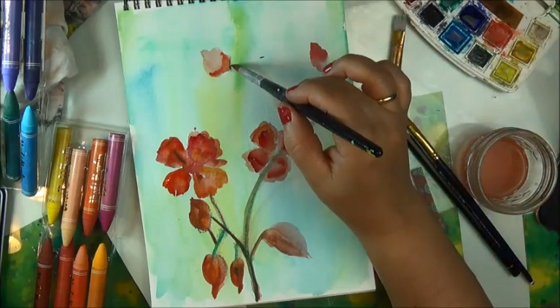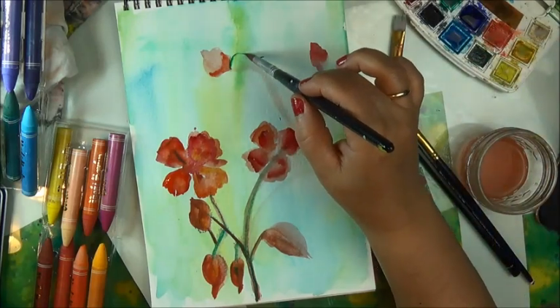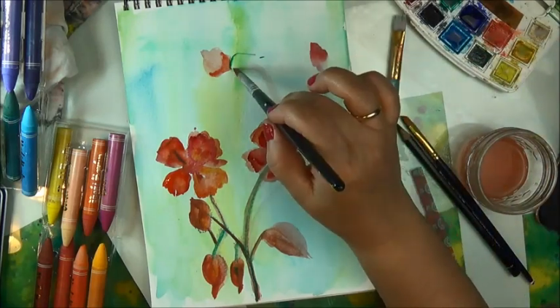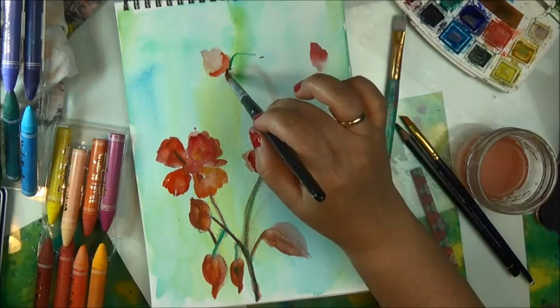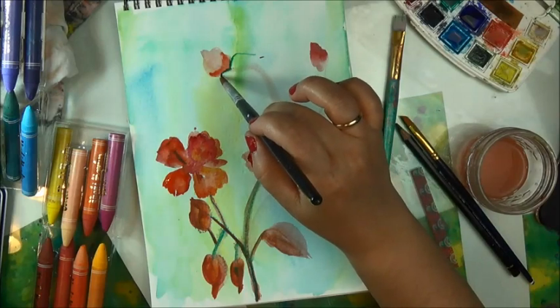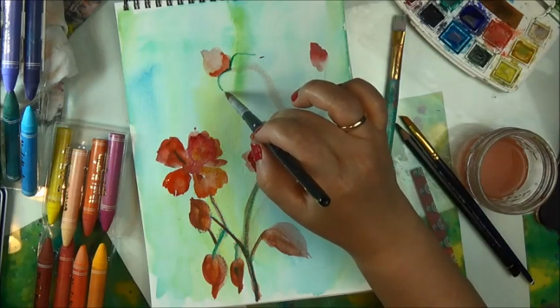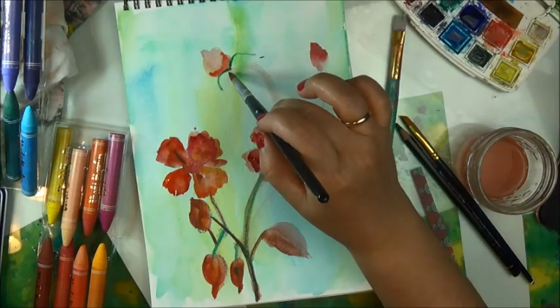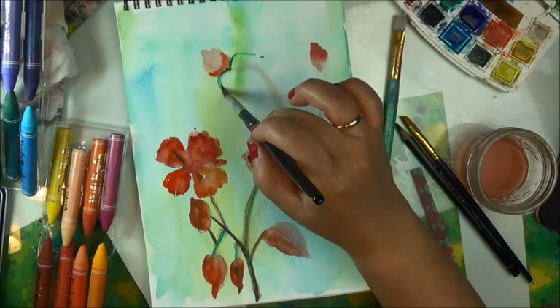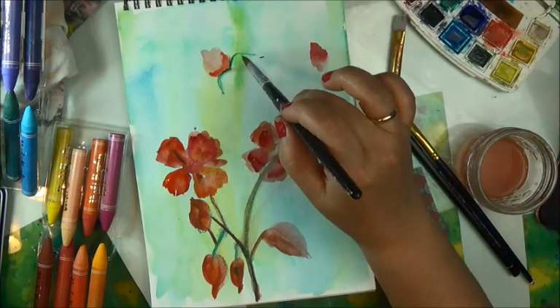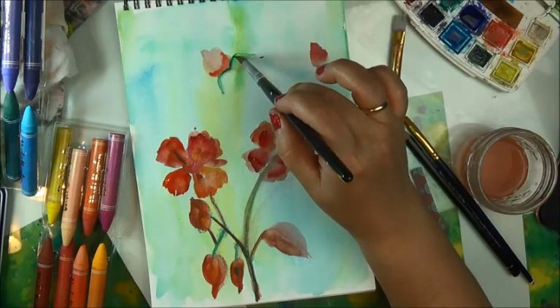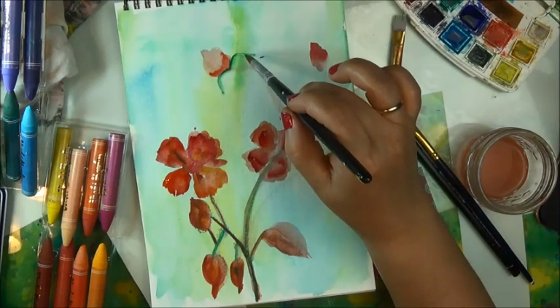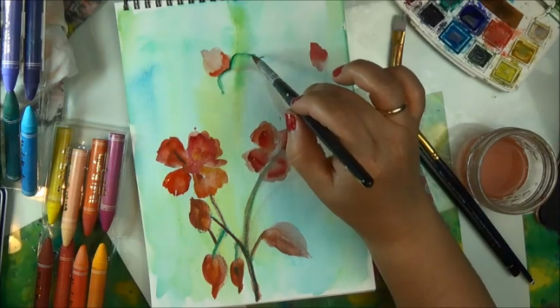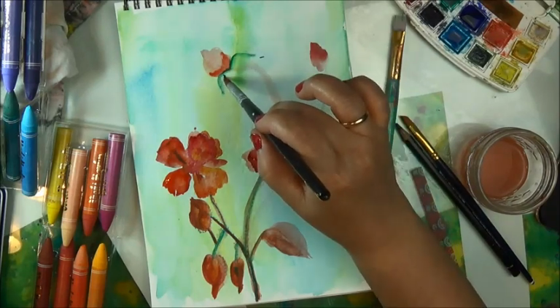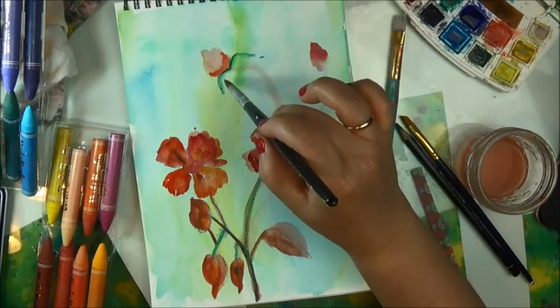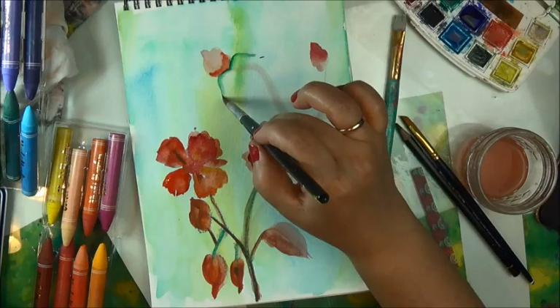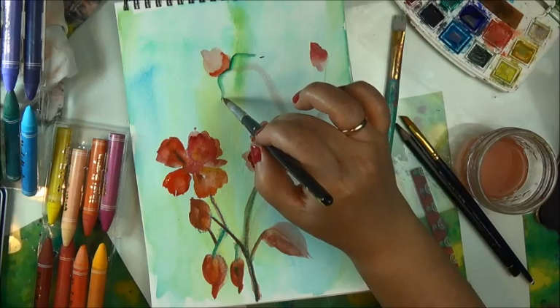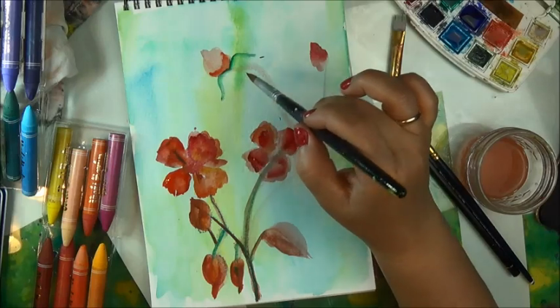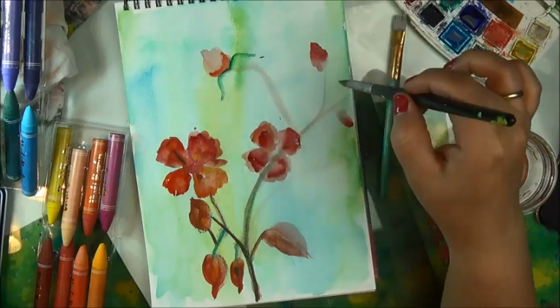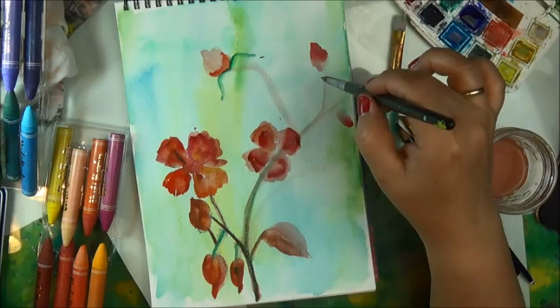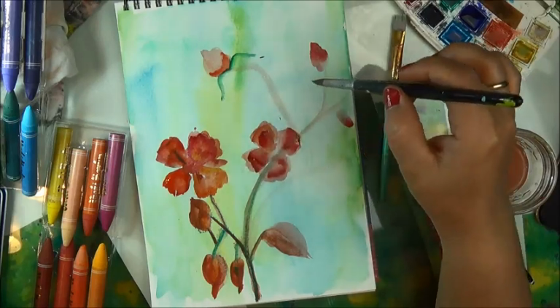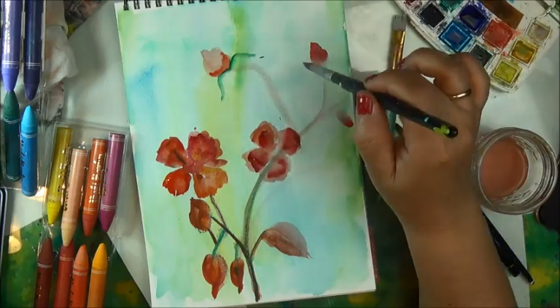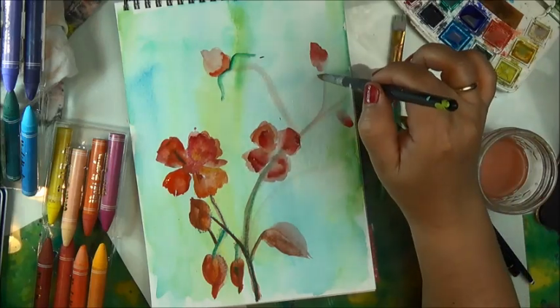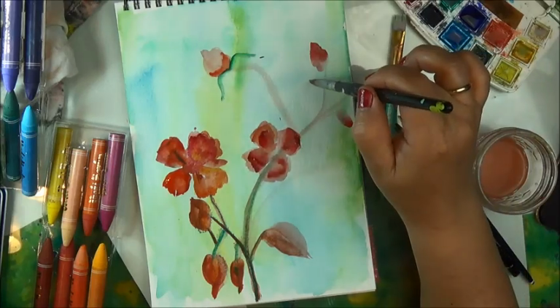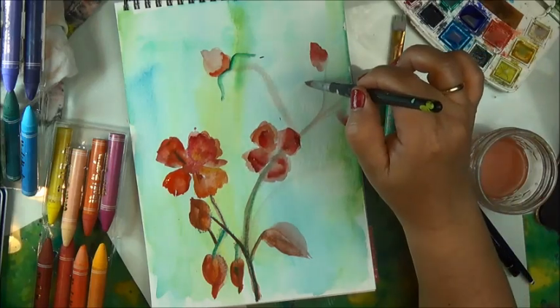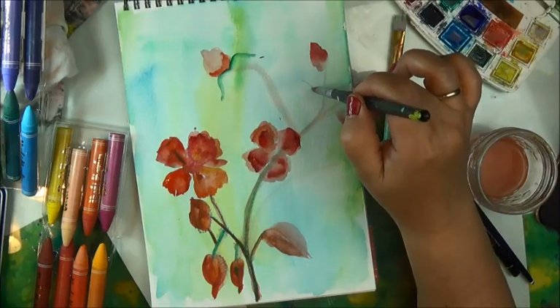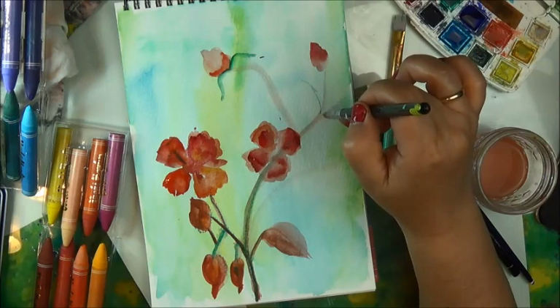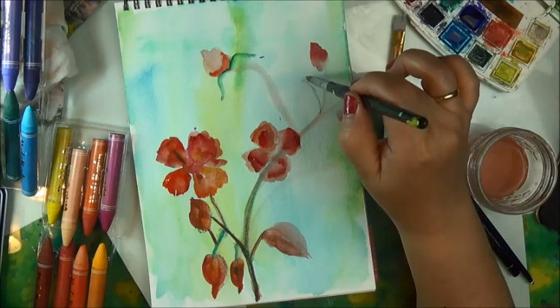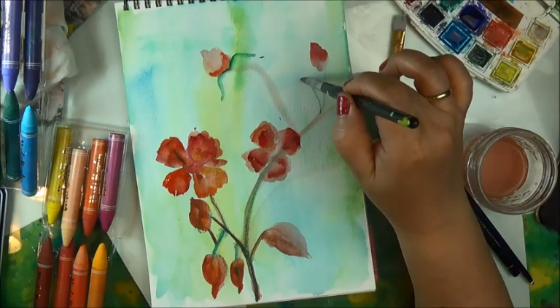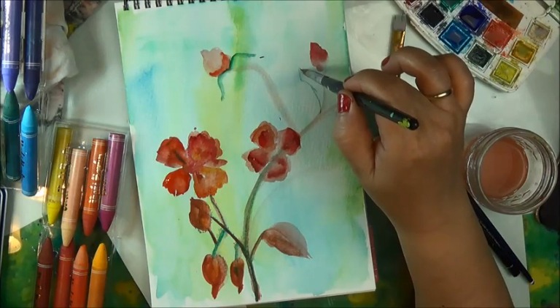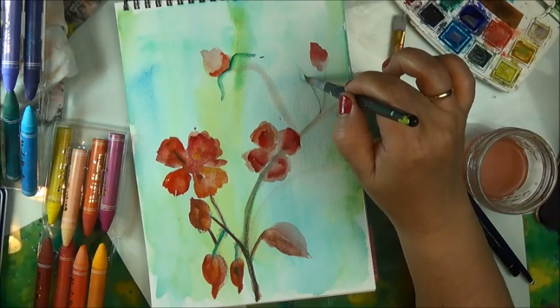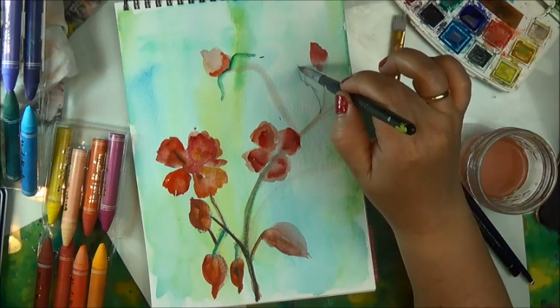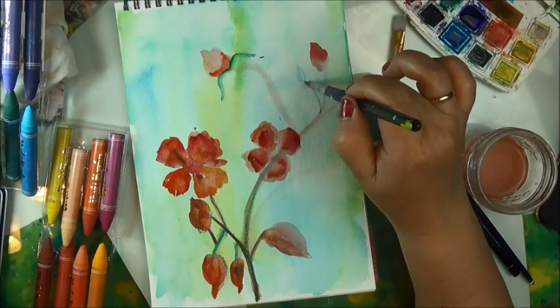I don't really understand or know what I'm doing. I'm just doing. Watercolors, water, a brush, and just go.